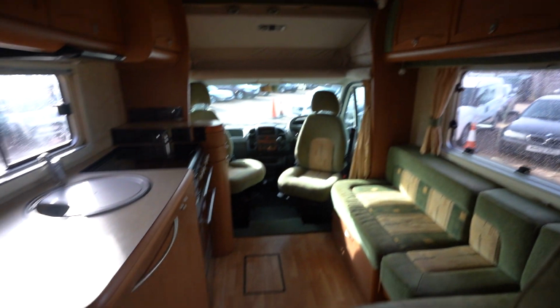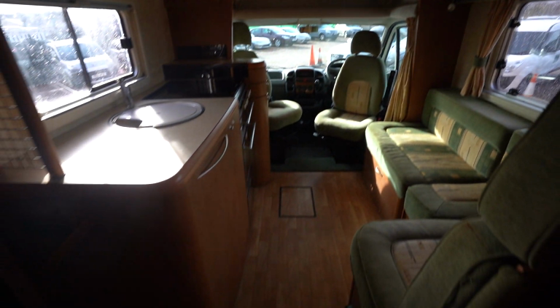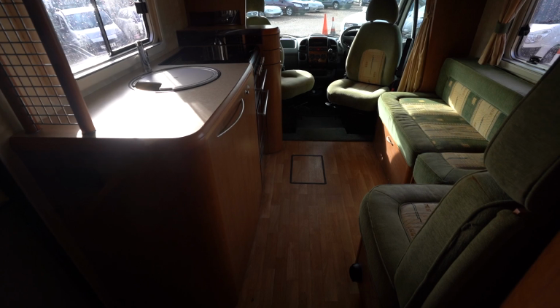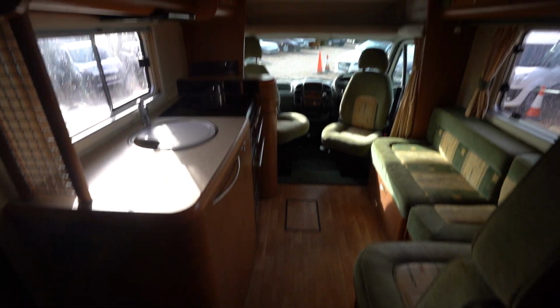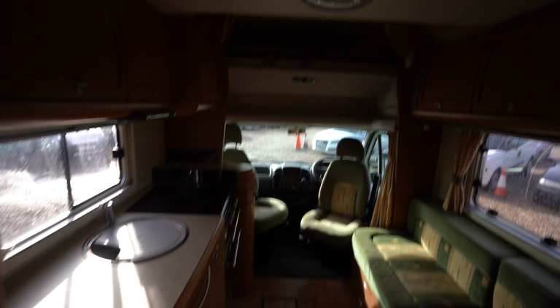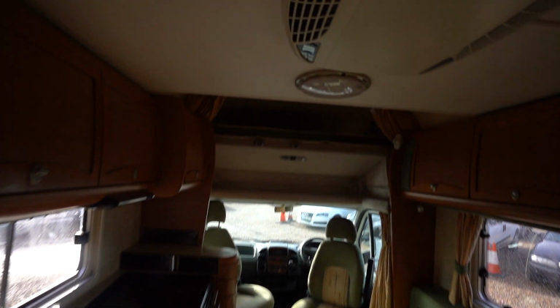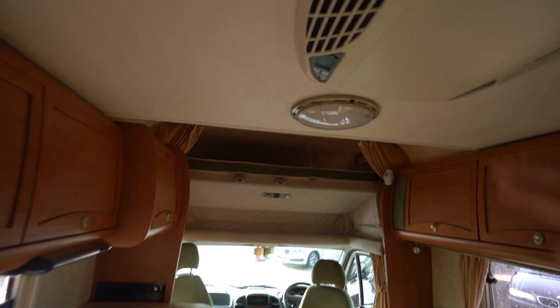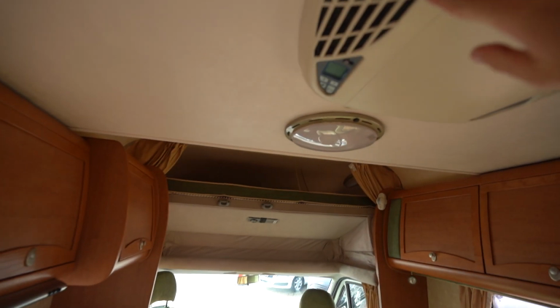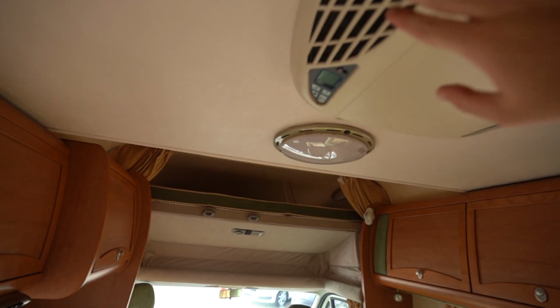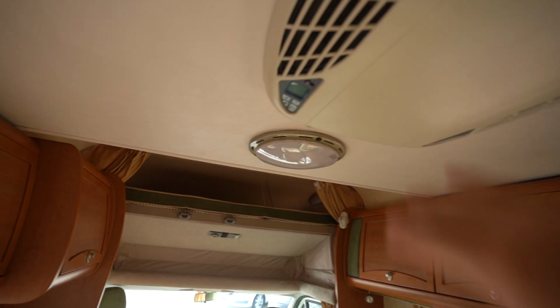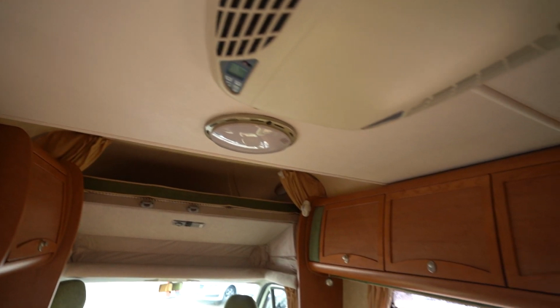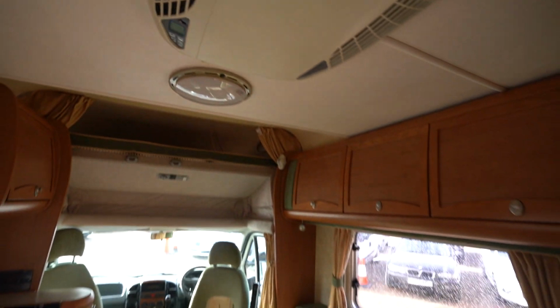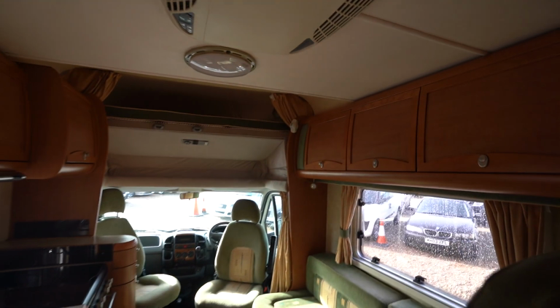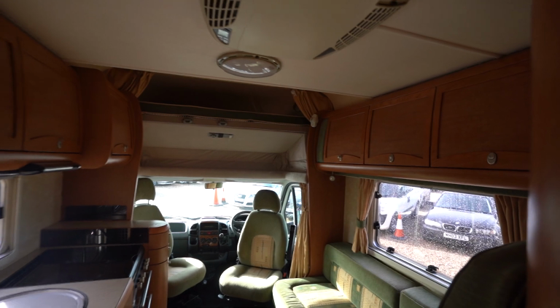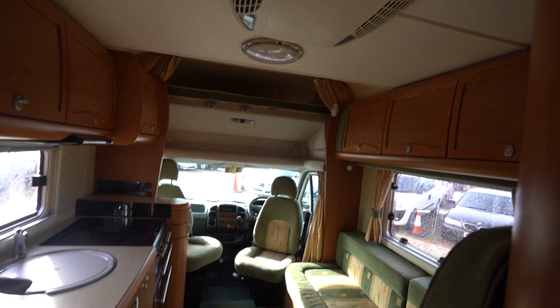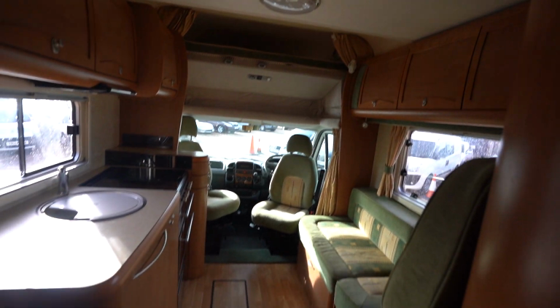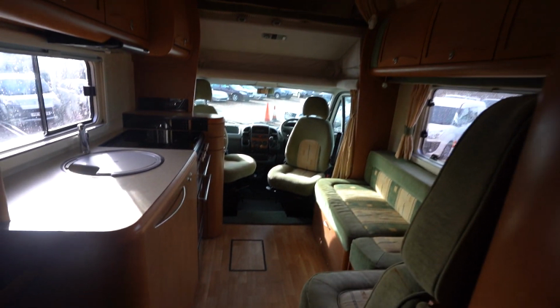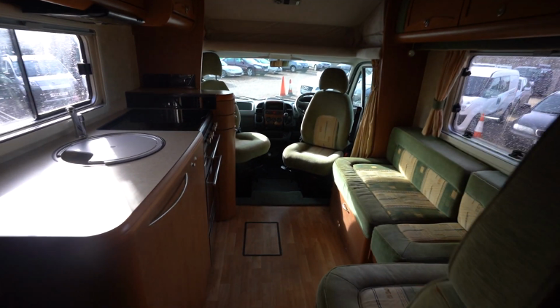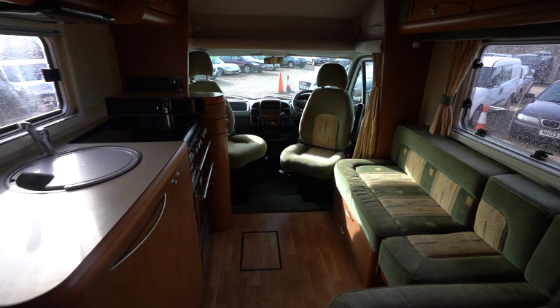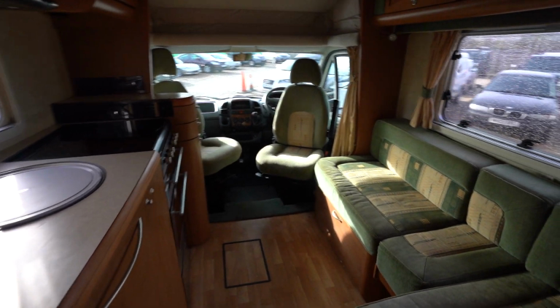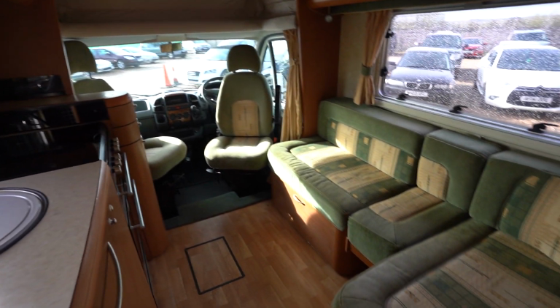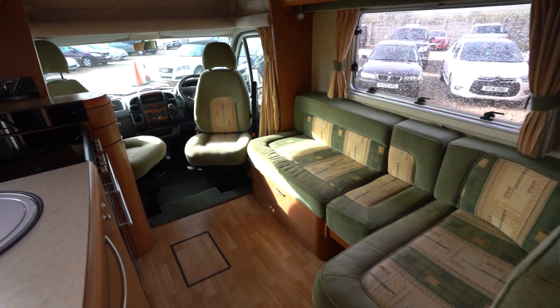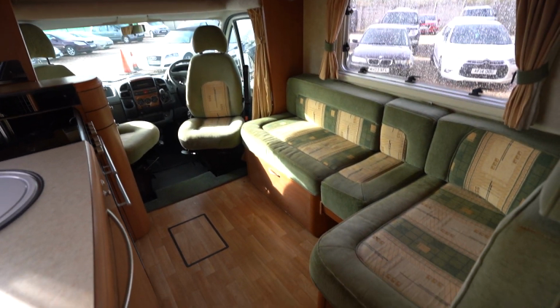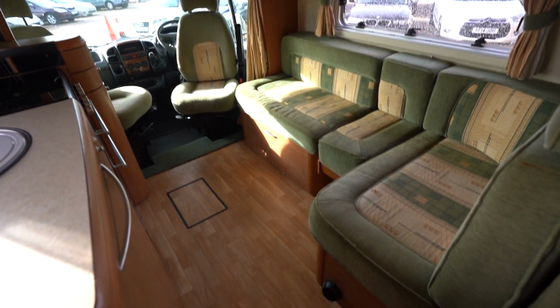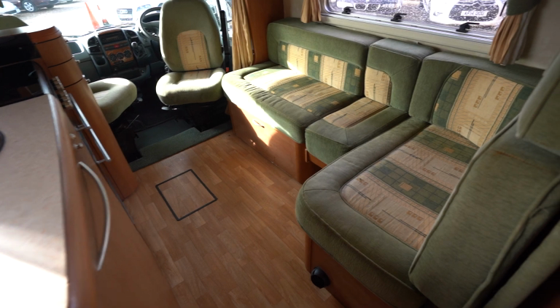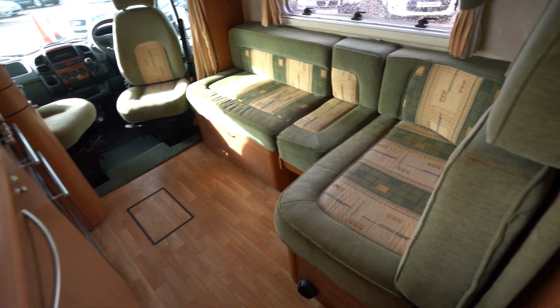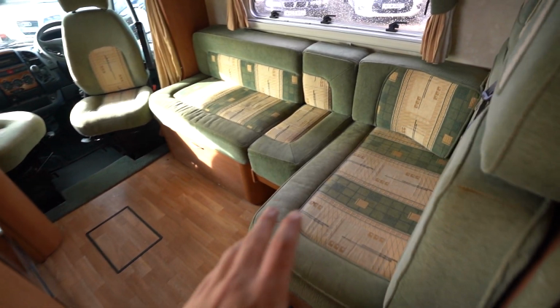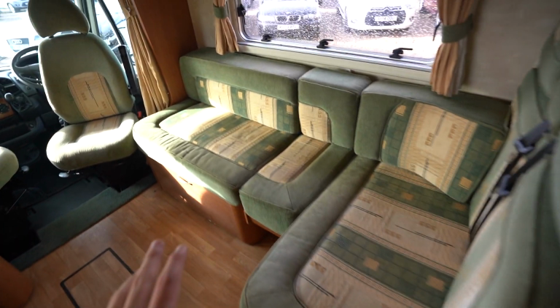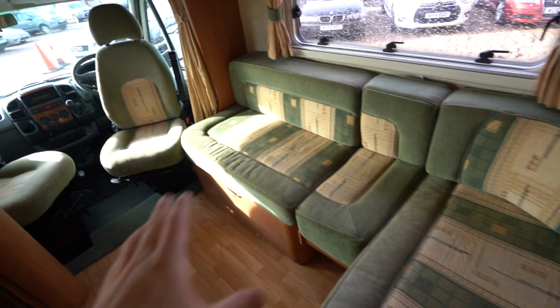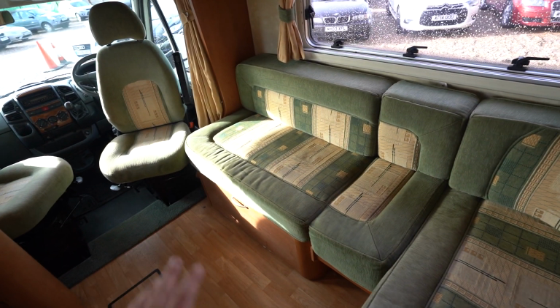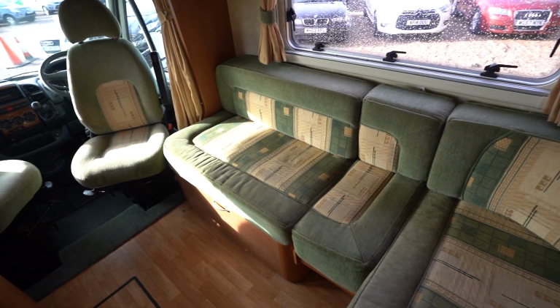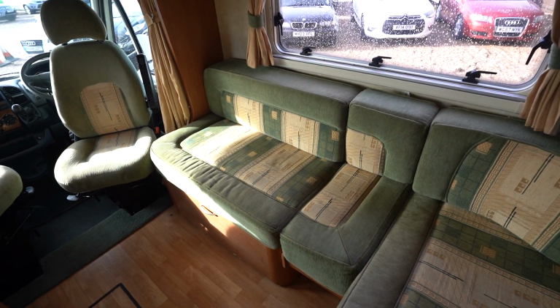Just before we go into the main lounge, I'd point out we also have air conditioning up top here — a nice feature in the summer. The van can get really hot but that will keep you nice and cool. The L-shaped lounge here also pulls out to create a bed.